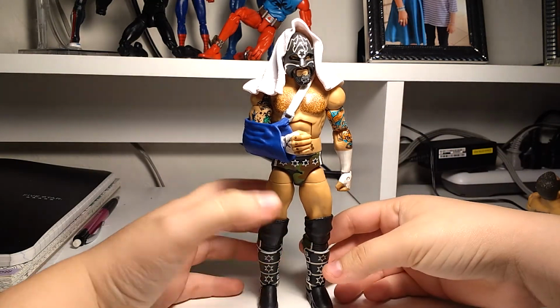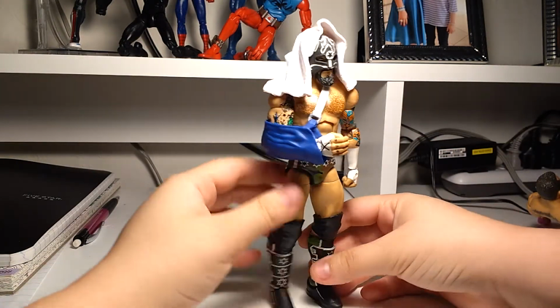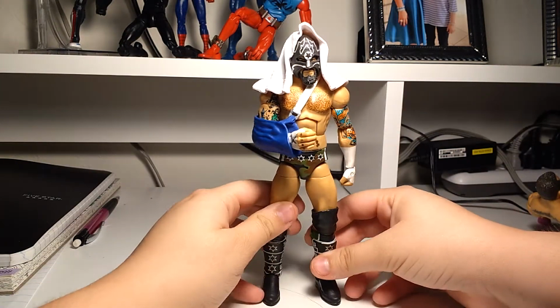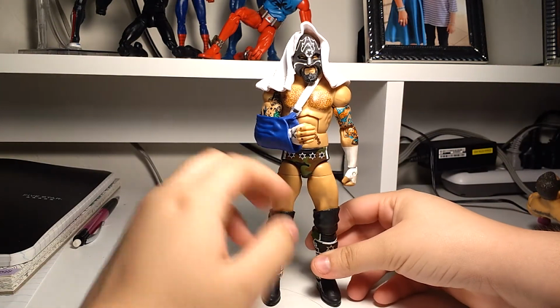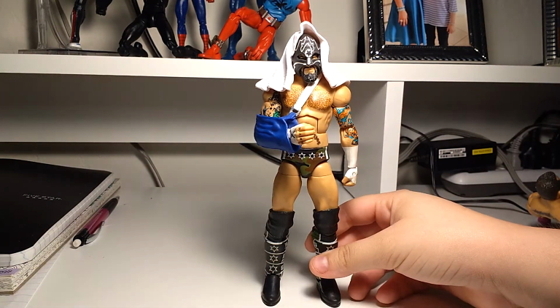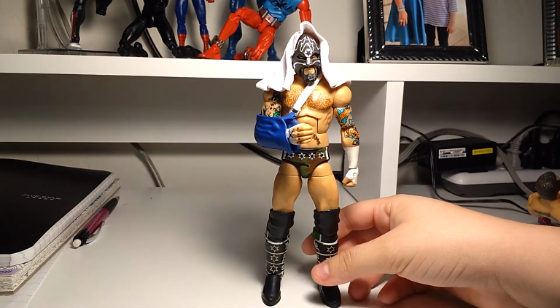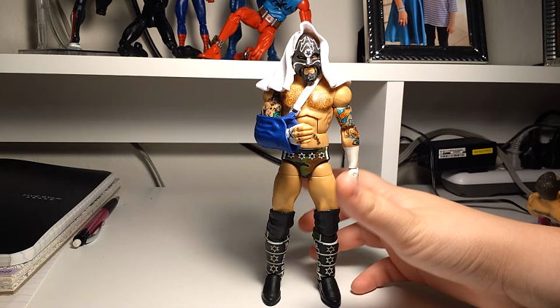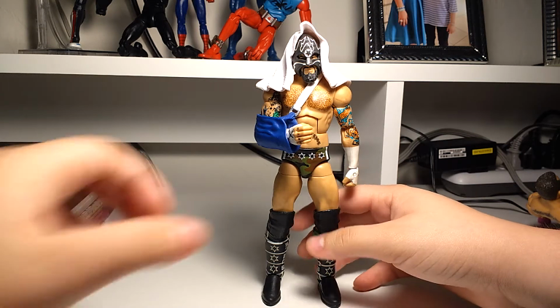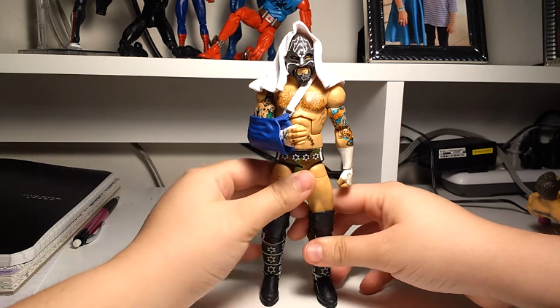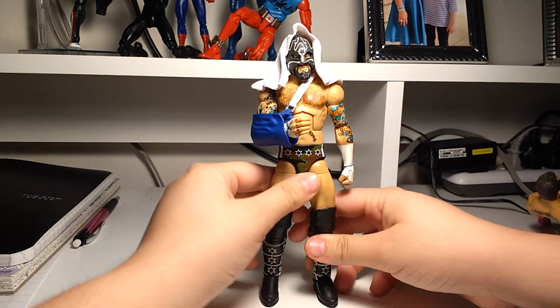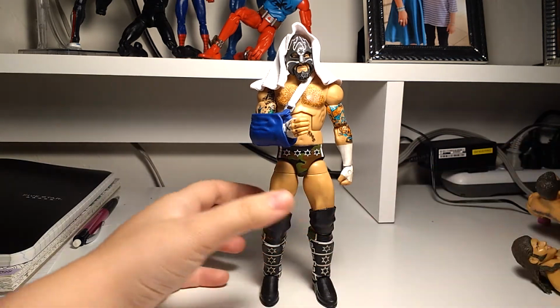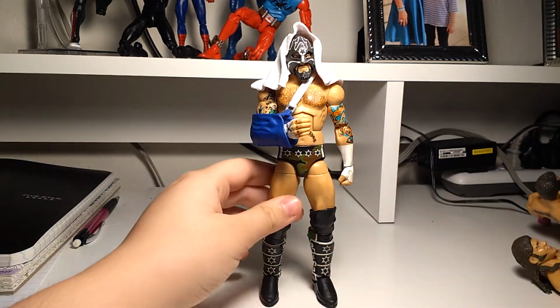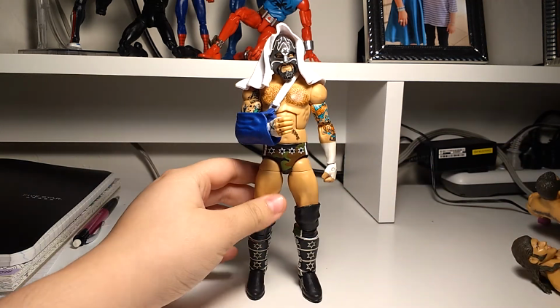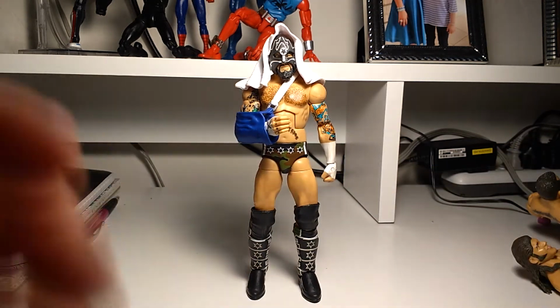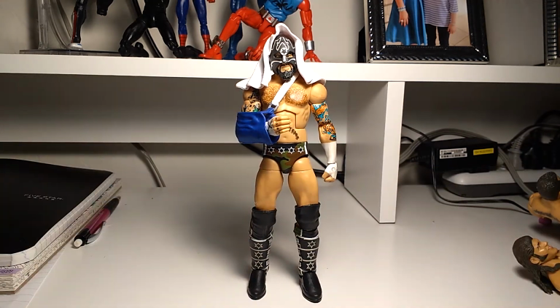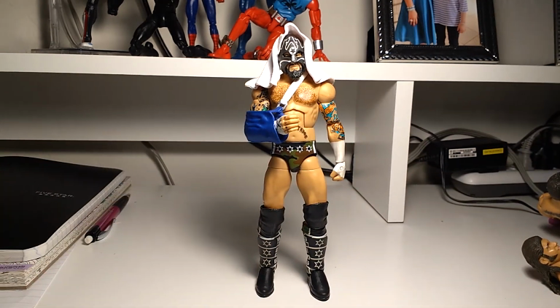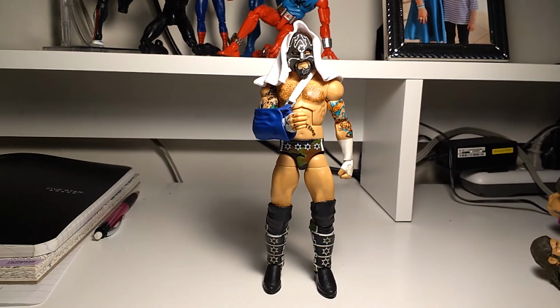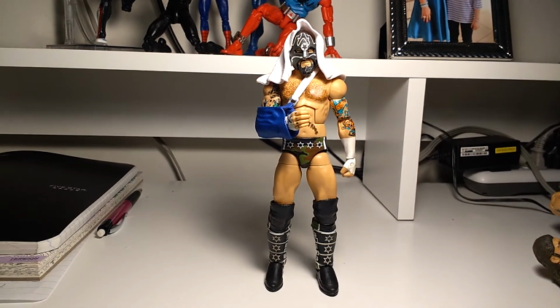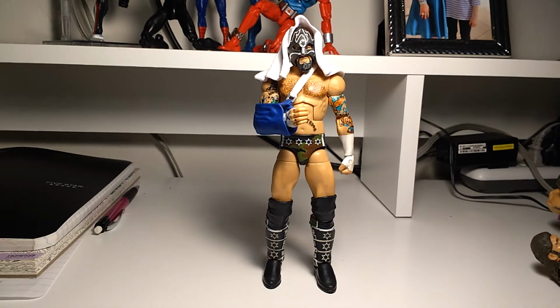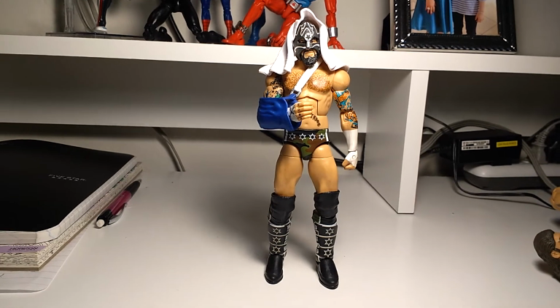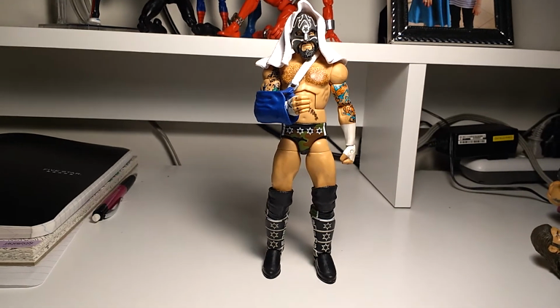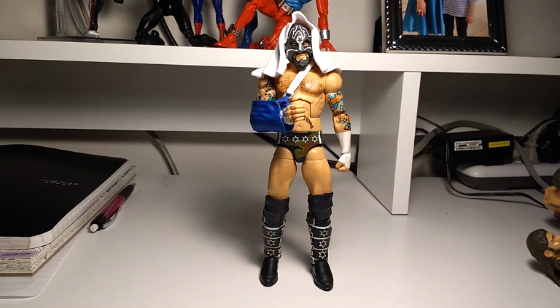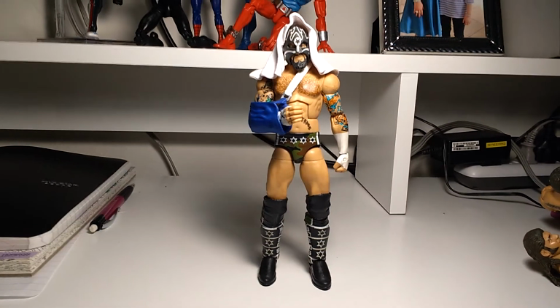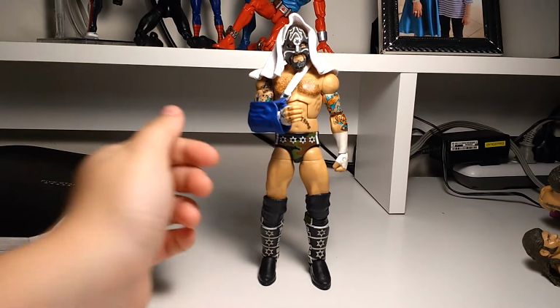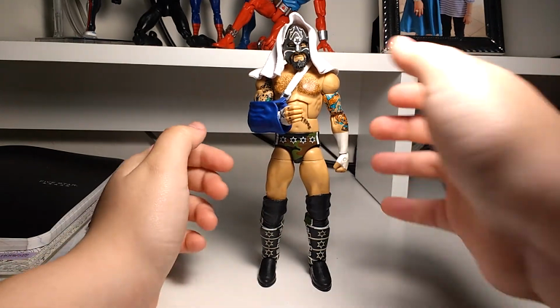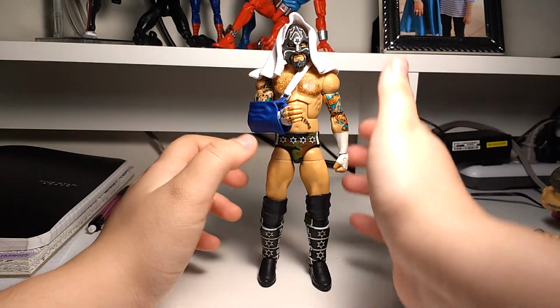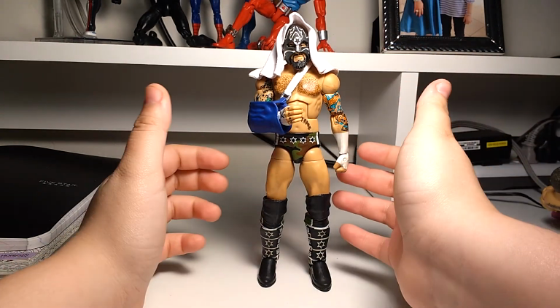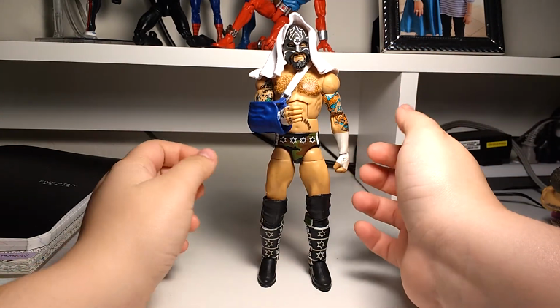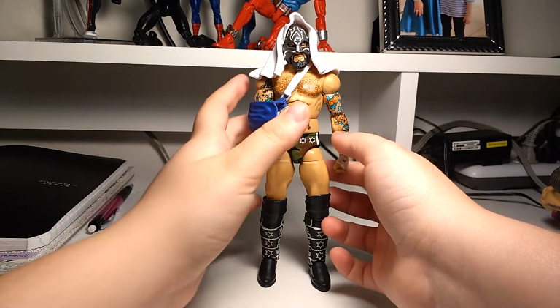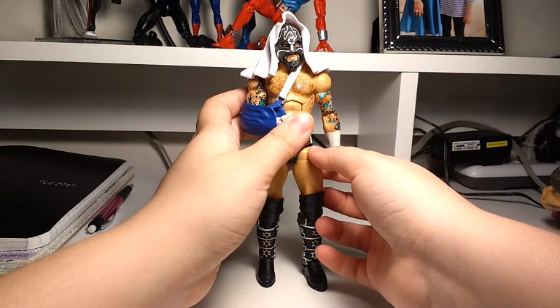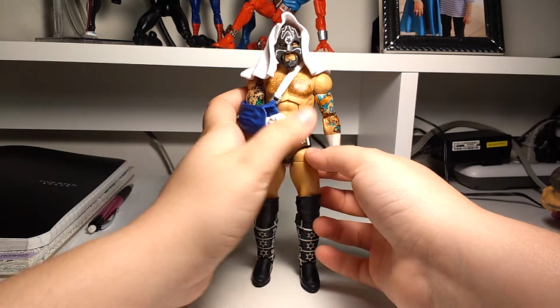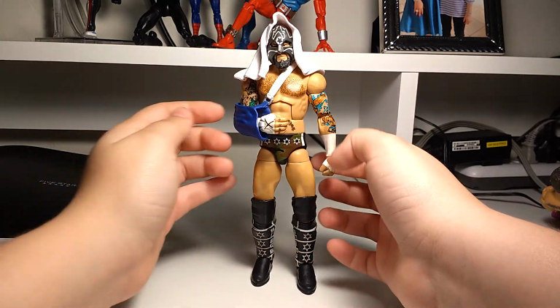Anyway guys, sorry I haven't been uploading. It's because I haven't got anything new, and I've said this a lot of times already — I don't want to get anything until Christmas and my birthday, because they're like a week apart.